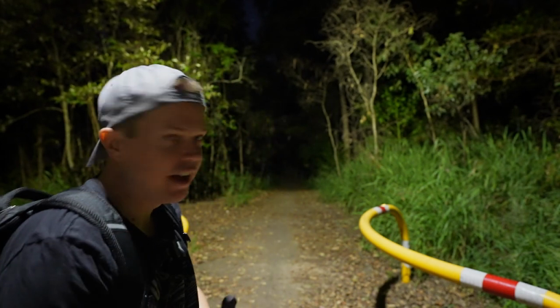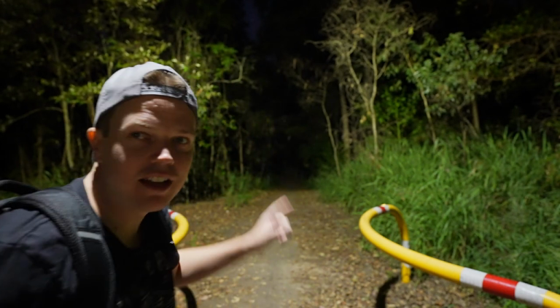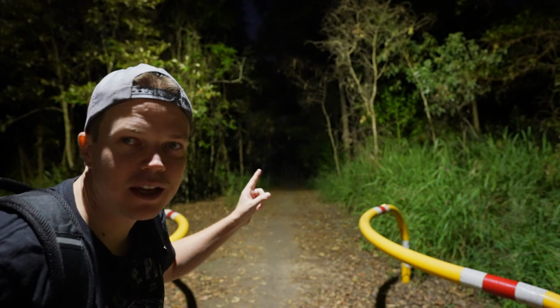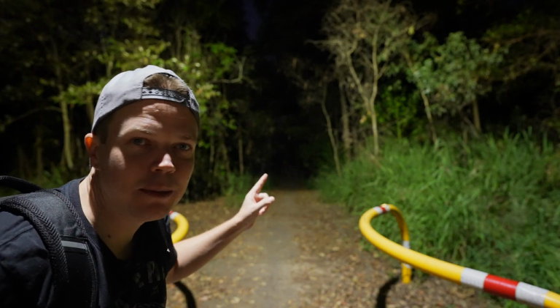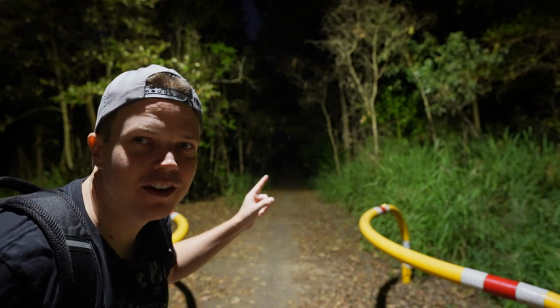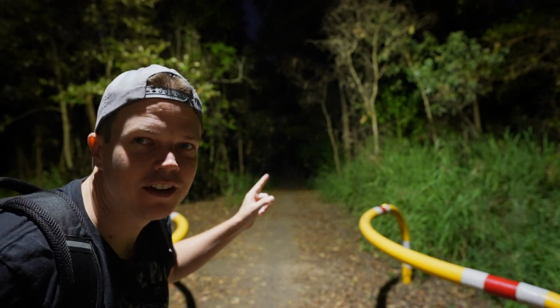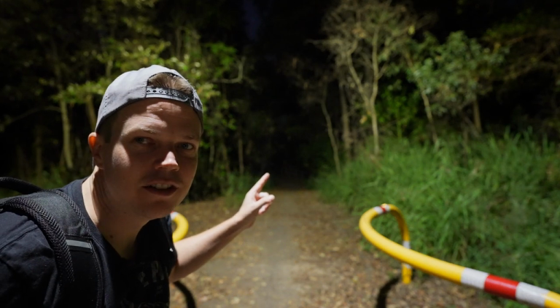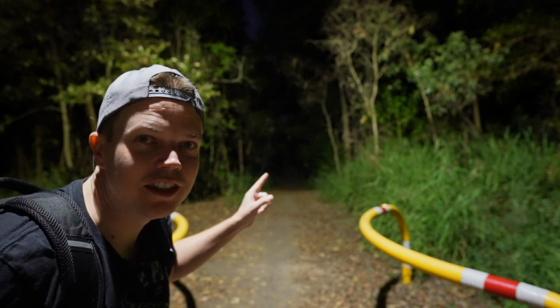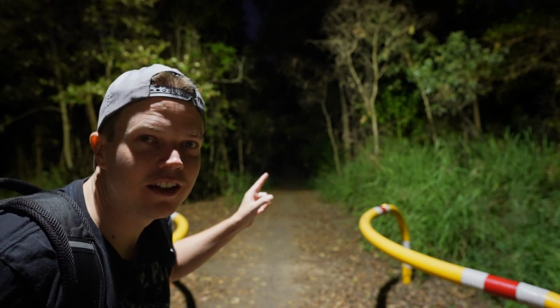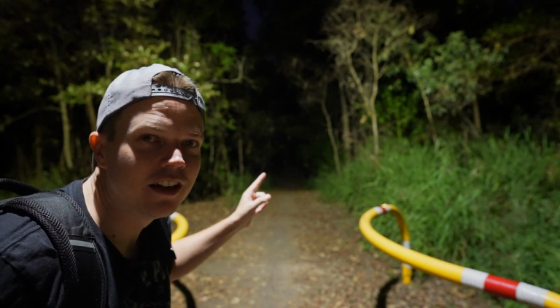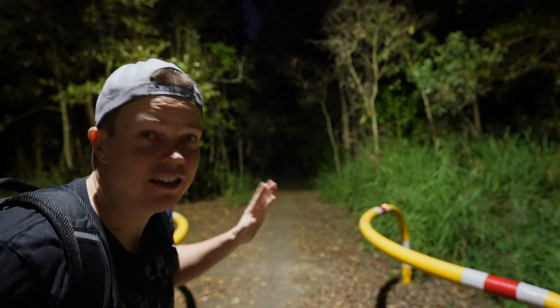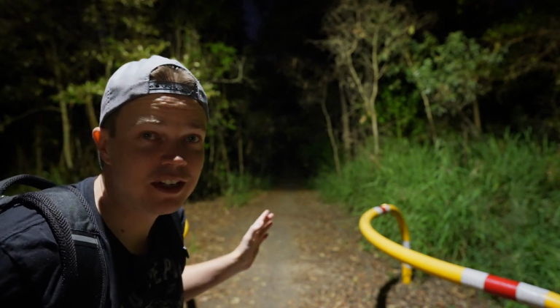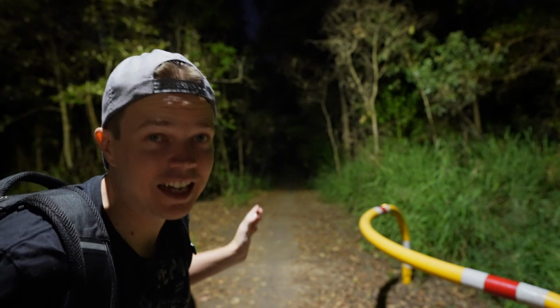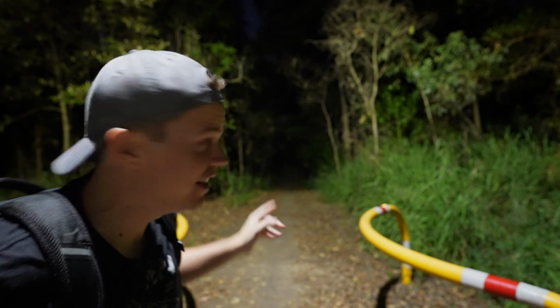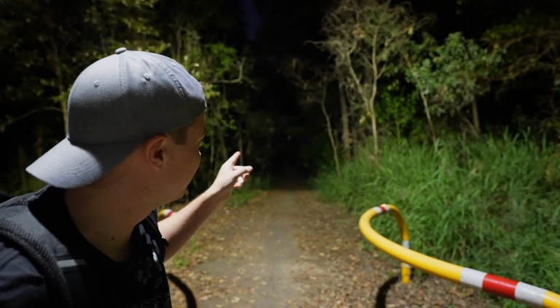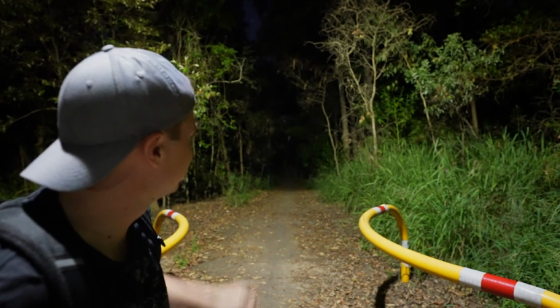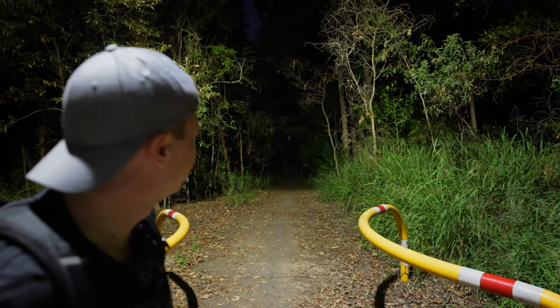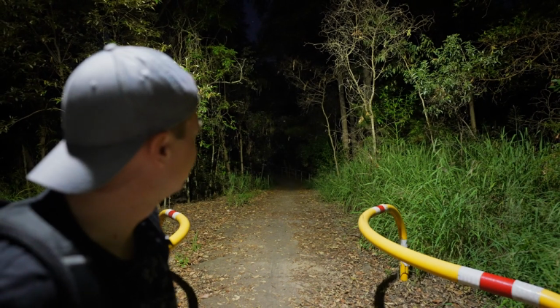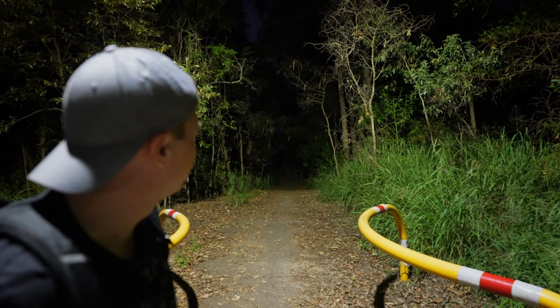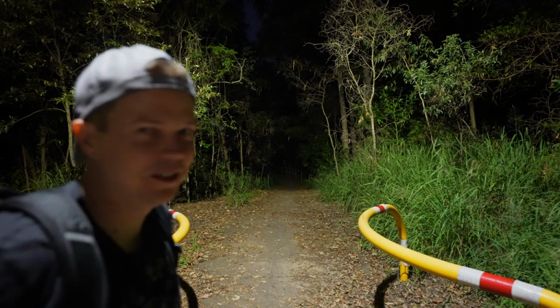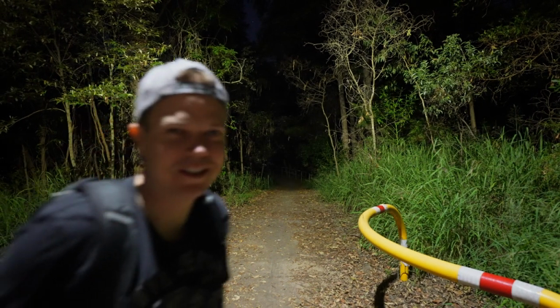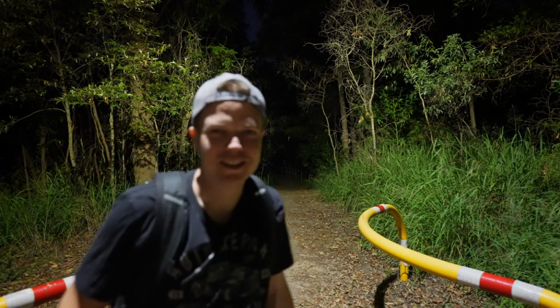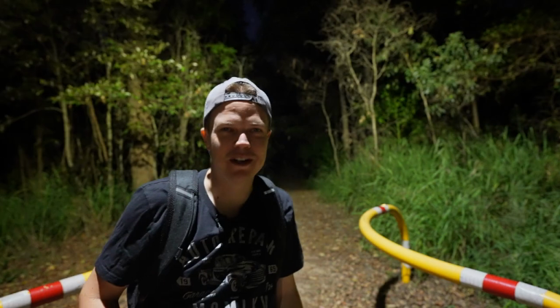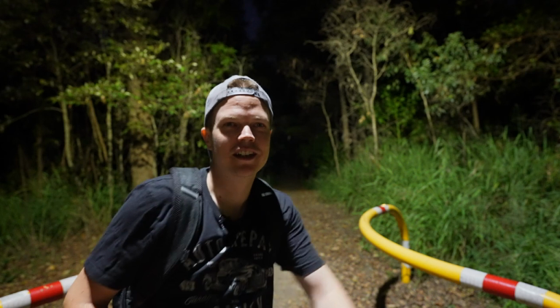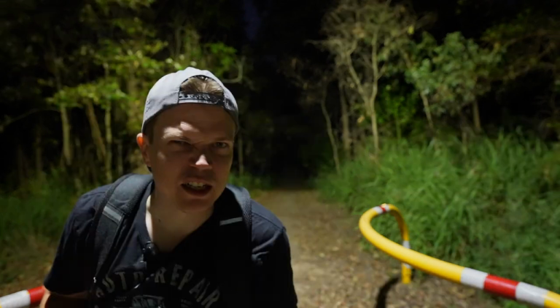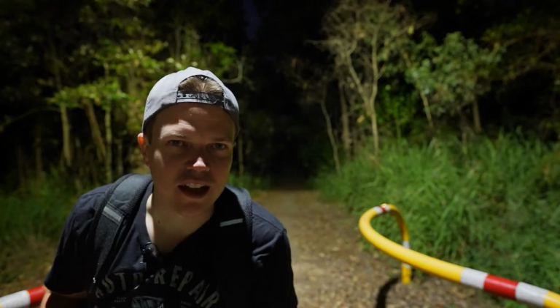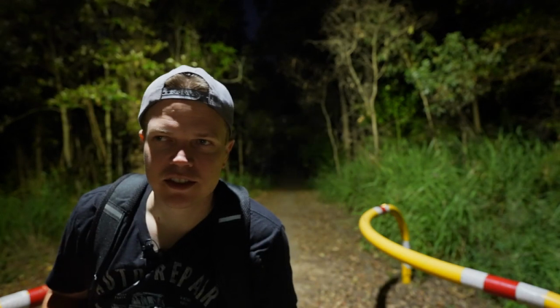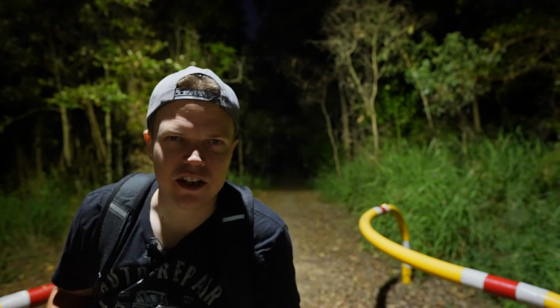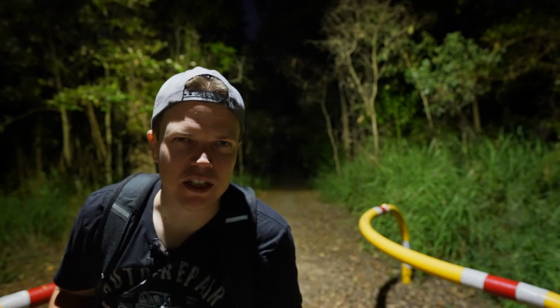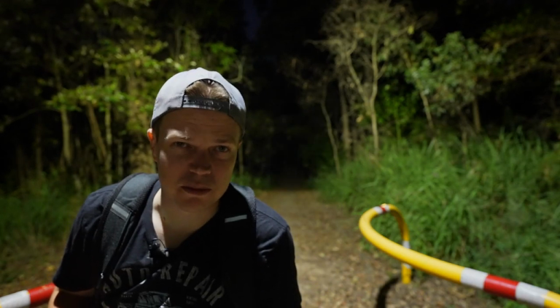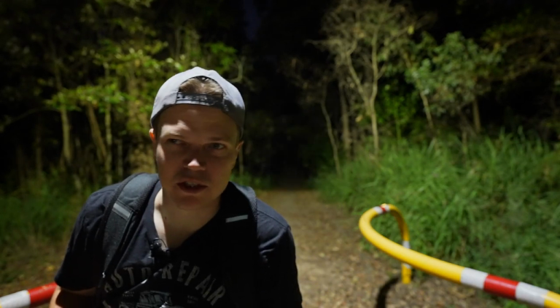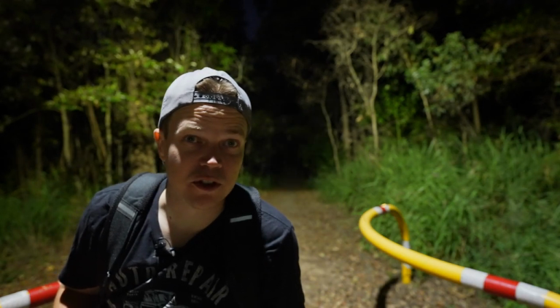And look at that light back there — it keeps flickering. Did you see that? I didn't even do anything. I didn't kick it or anything. It's just doing that. Super creepy. Ghost-like. I don't even believe in ghosts, but you know, you never know.